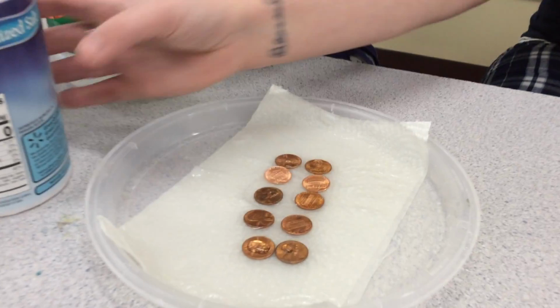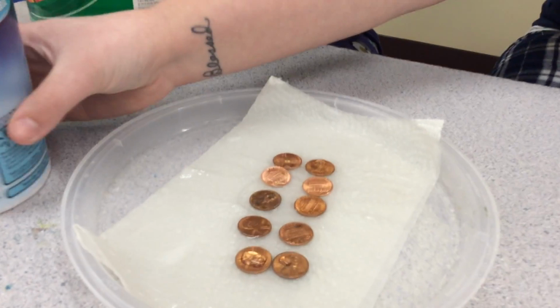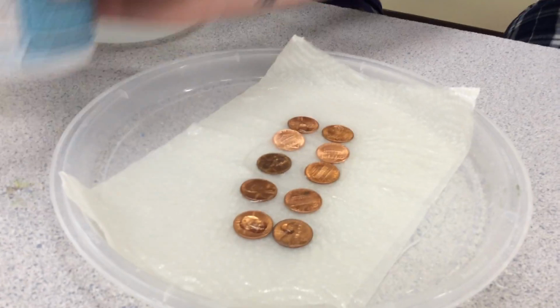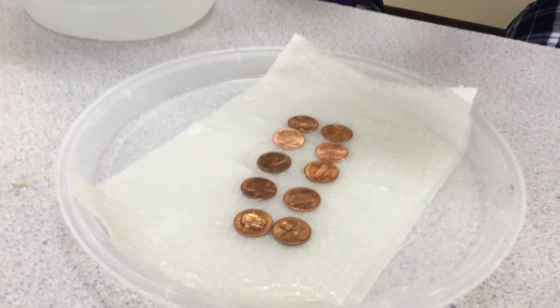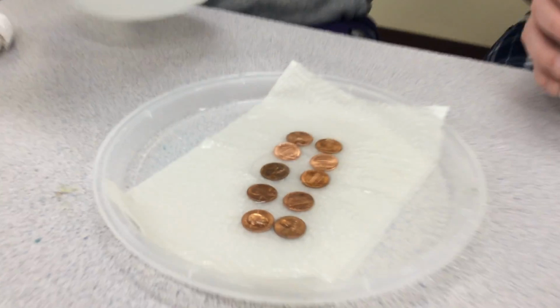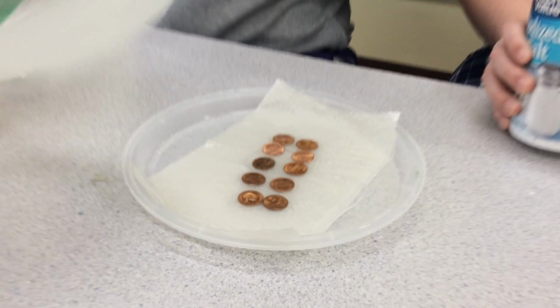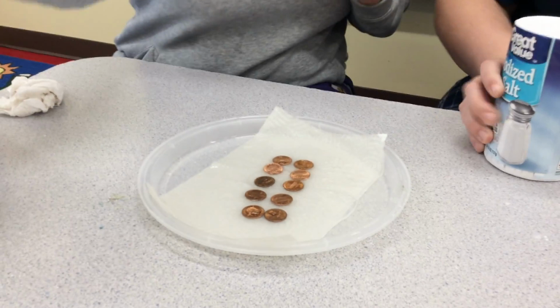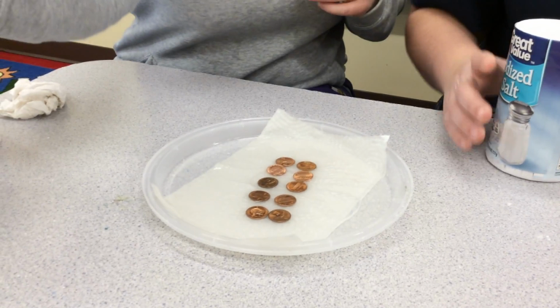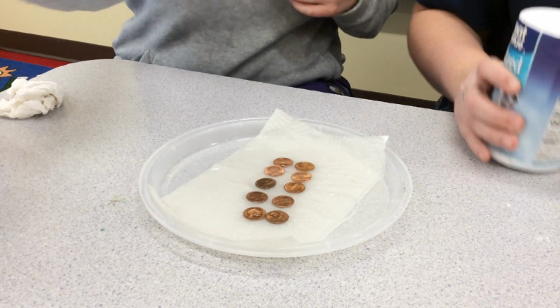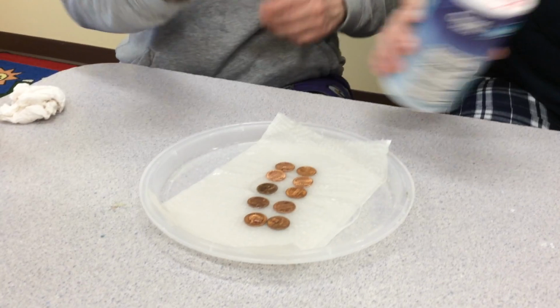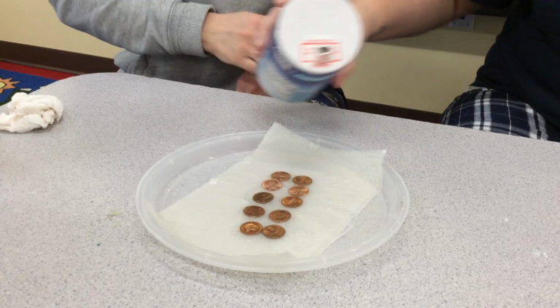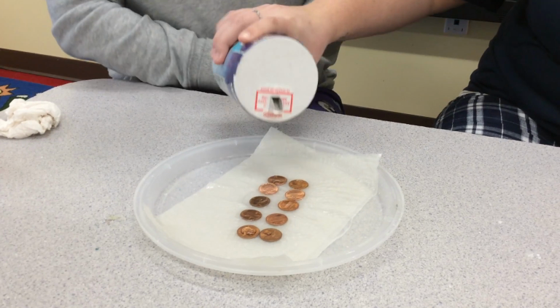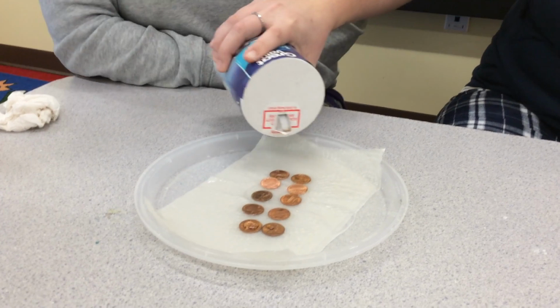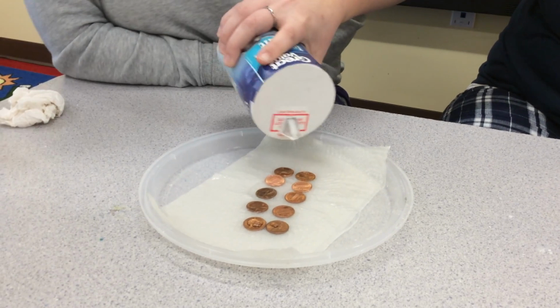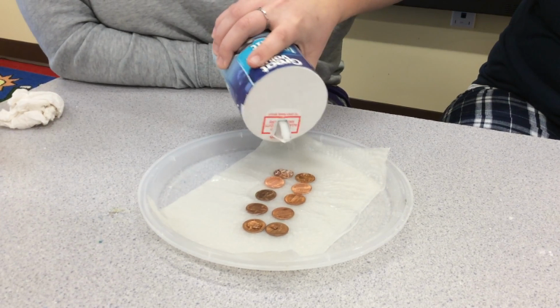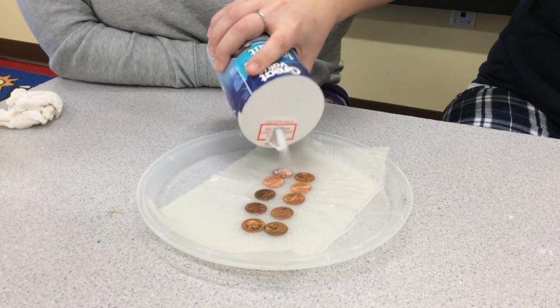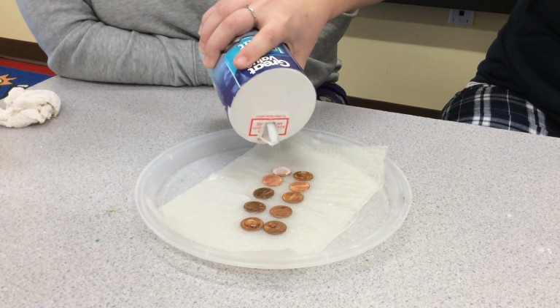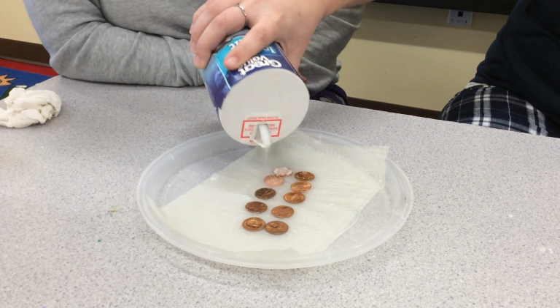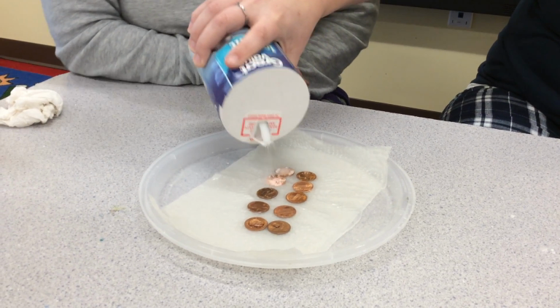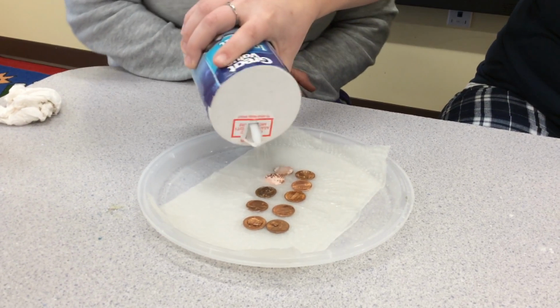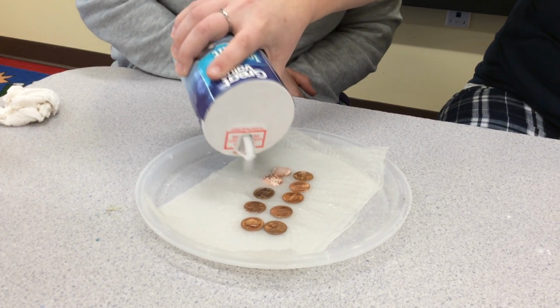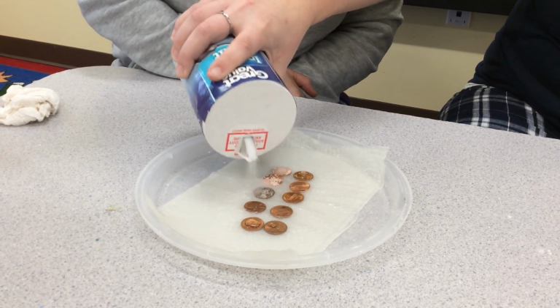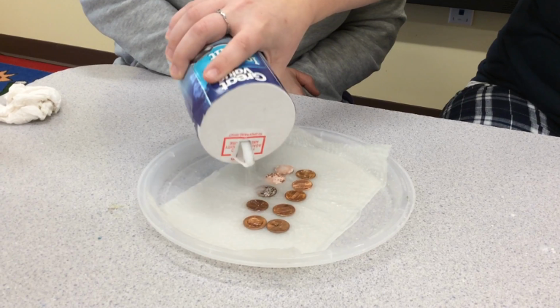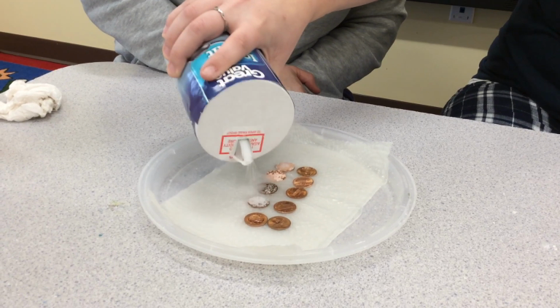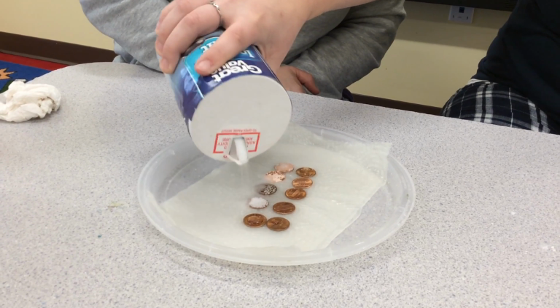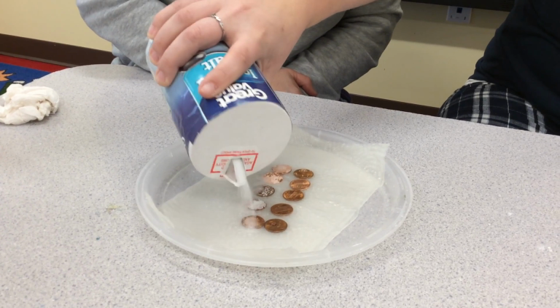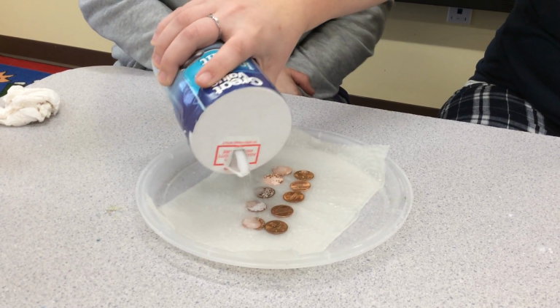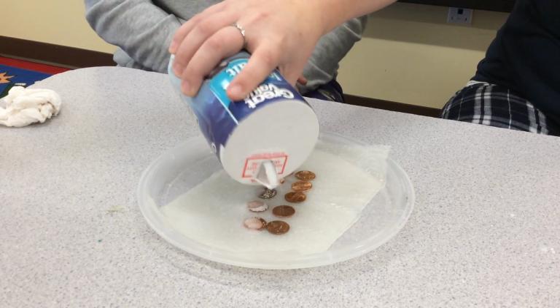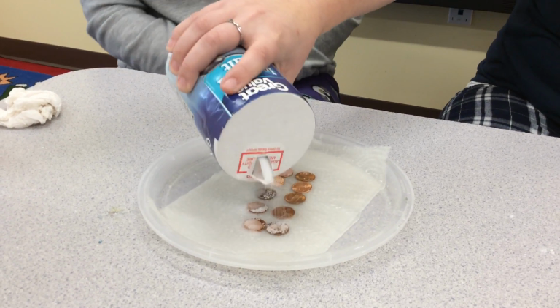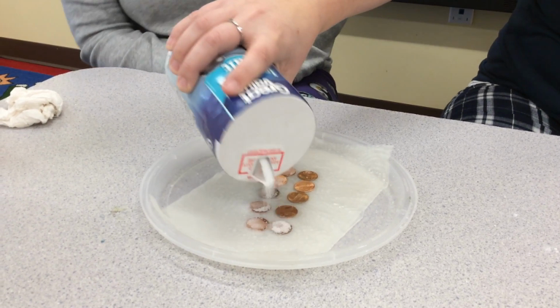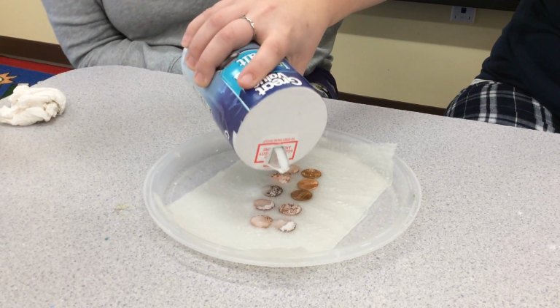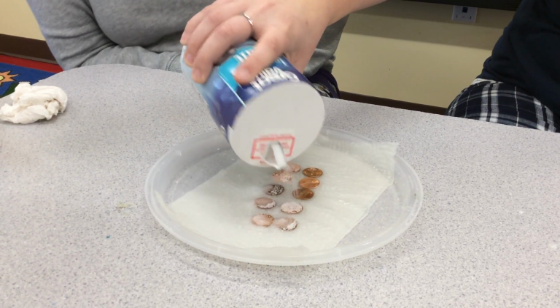After that you're going to sprinkle some salt. You're going to add some salt on top of the pennies — this will speed up the process and make them turn green.